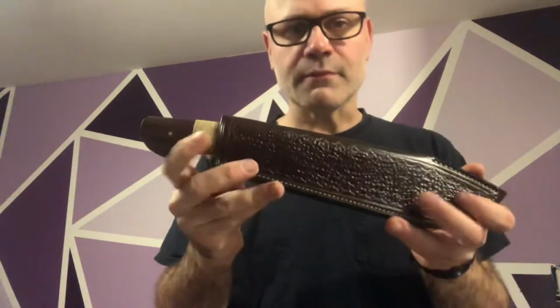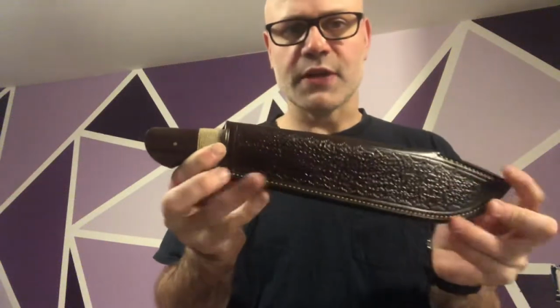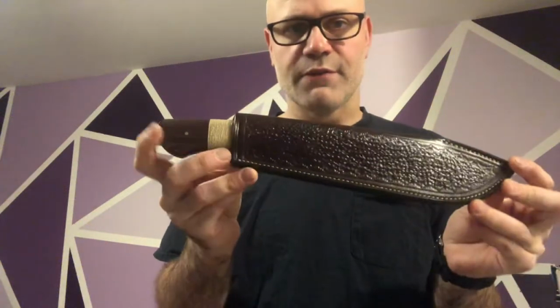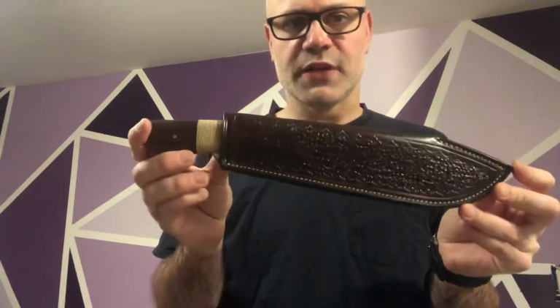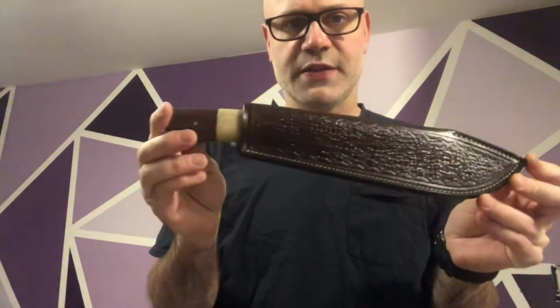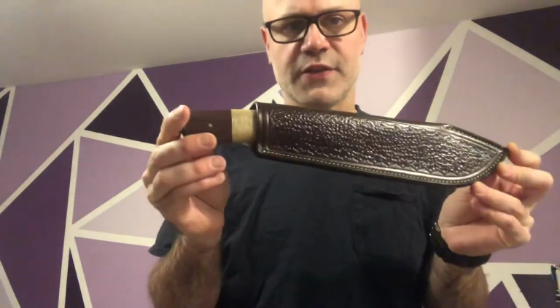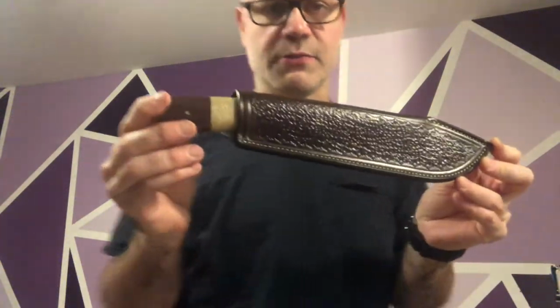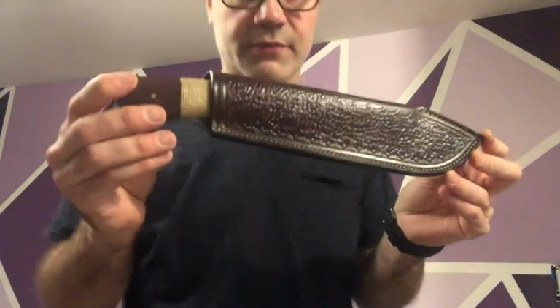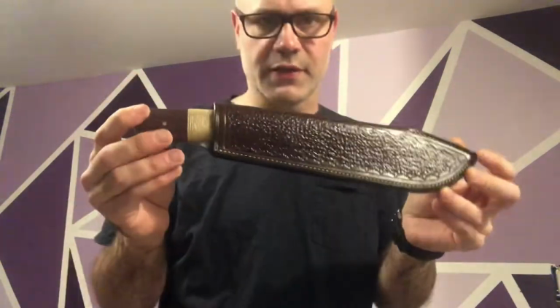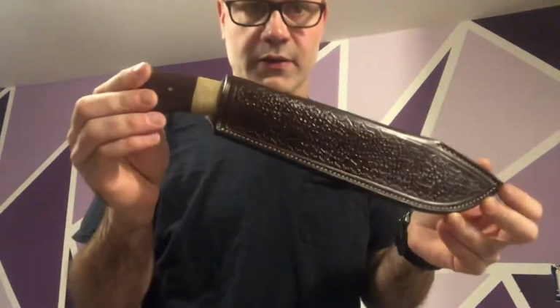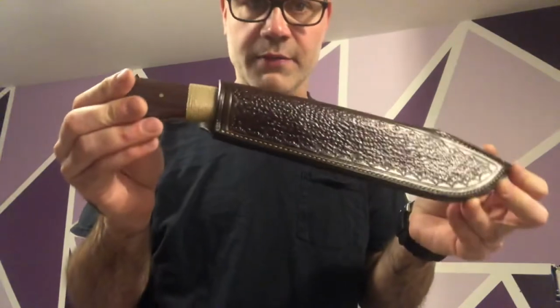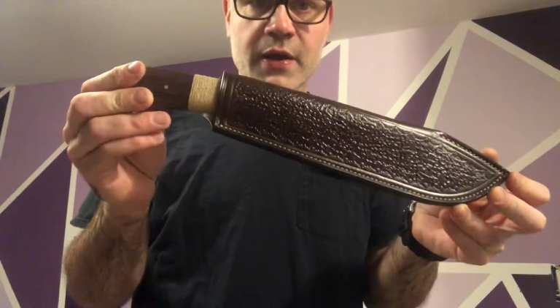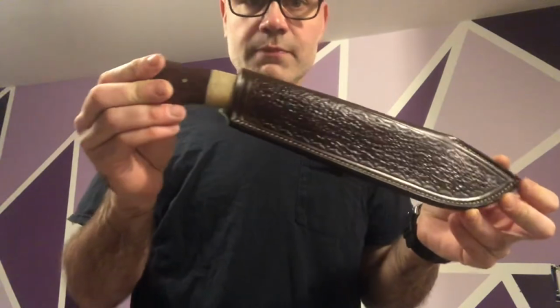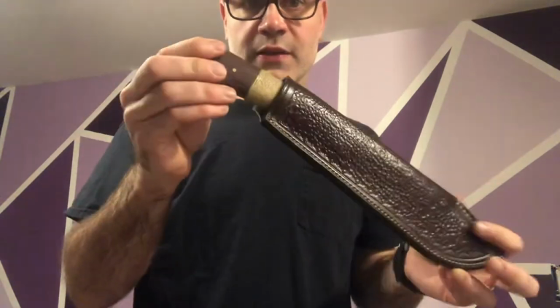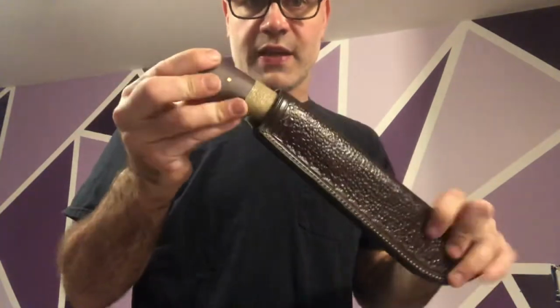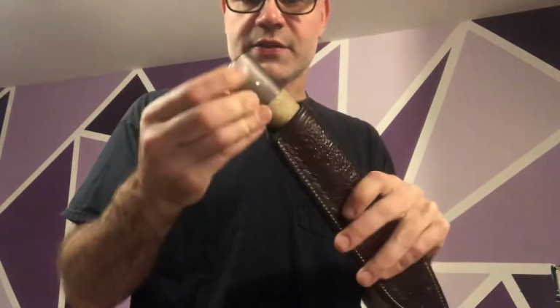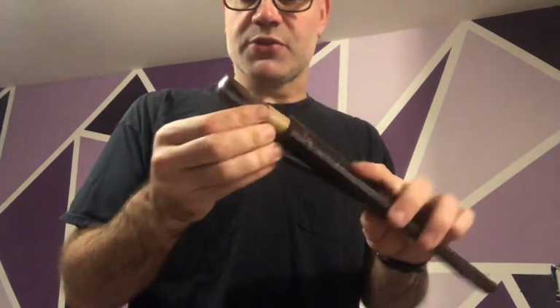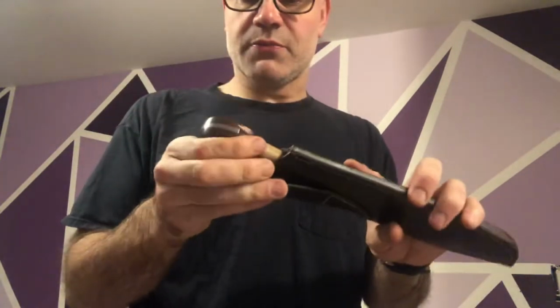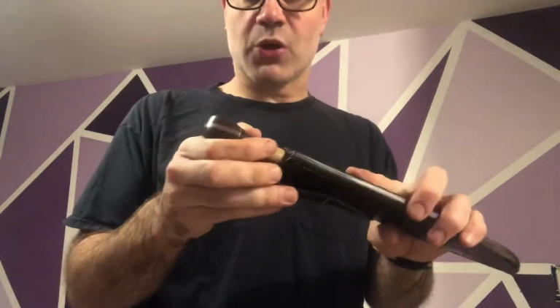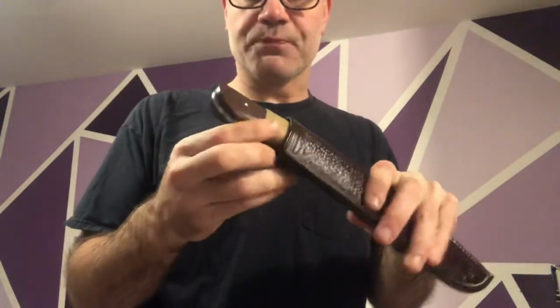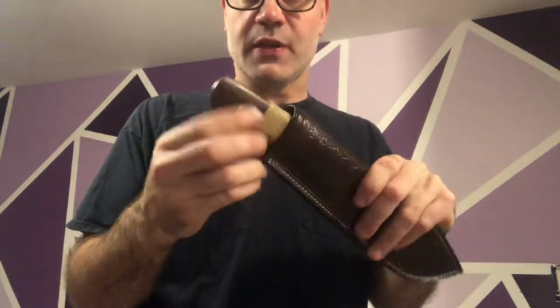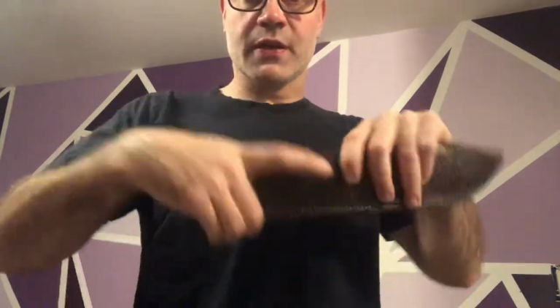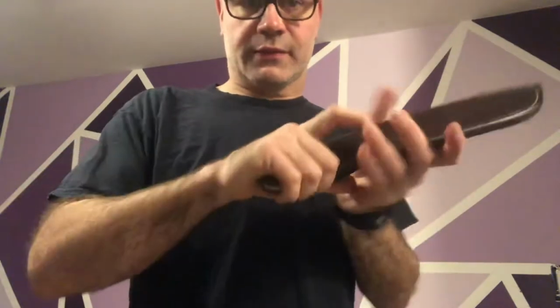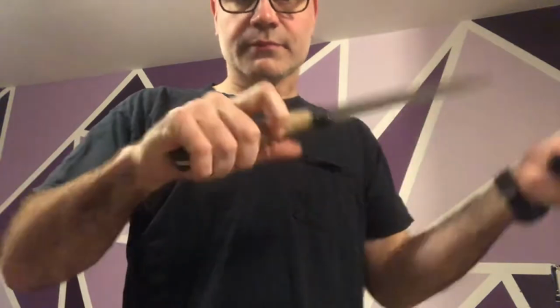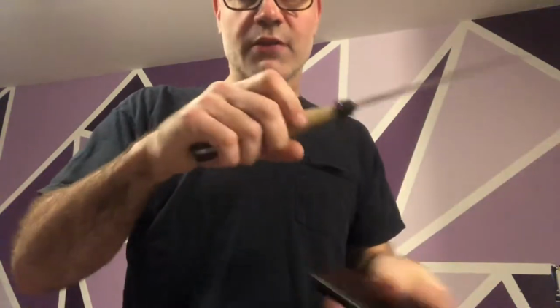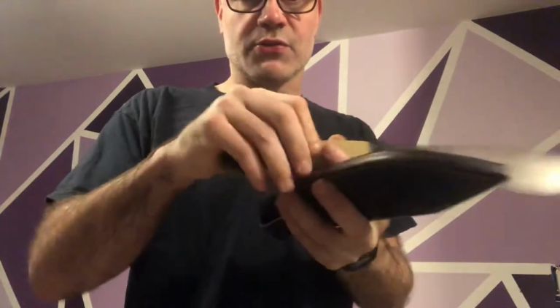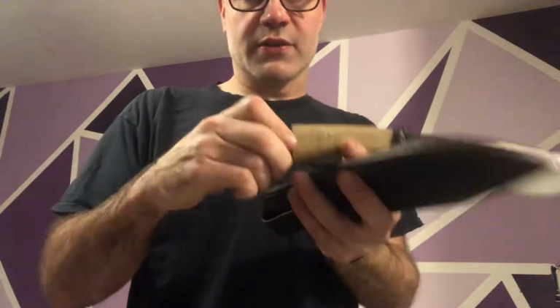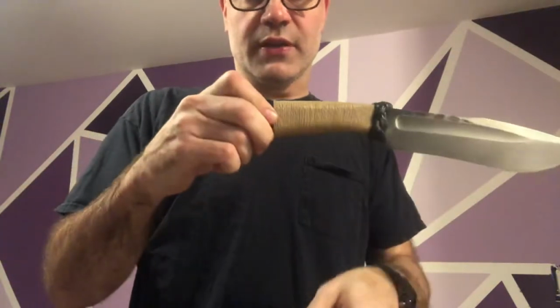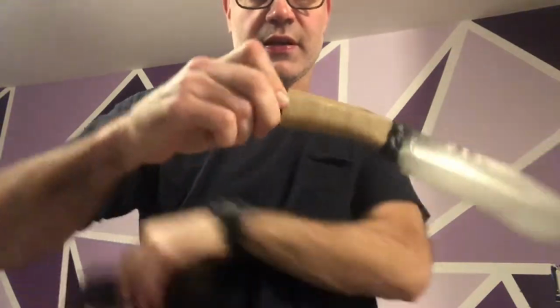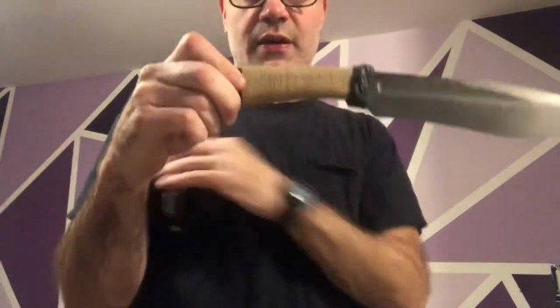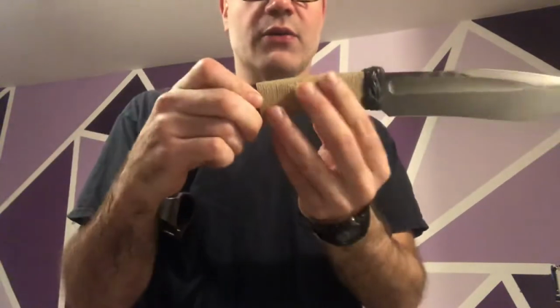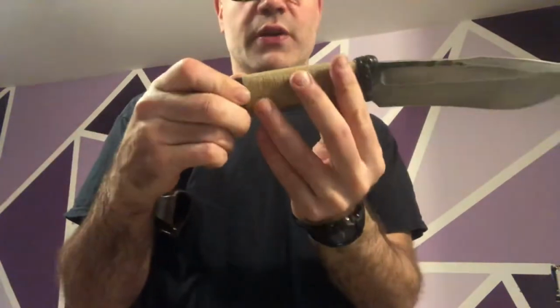Here's a knife that I forged out of ADC-R V2 steel, so you get better light on it. The handle is catalogs, a Brazilian hardwood.